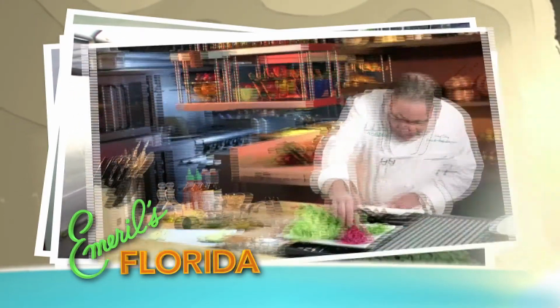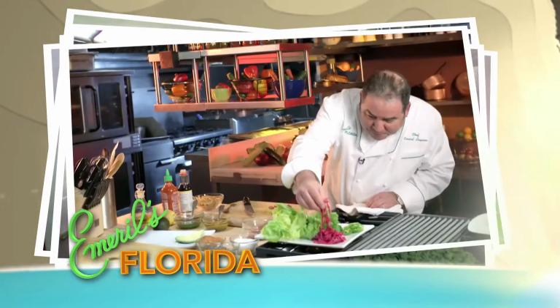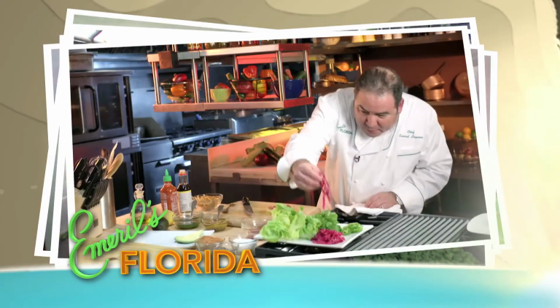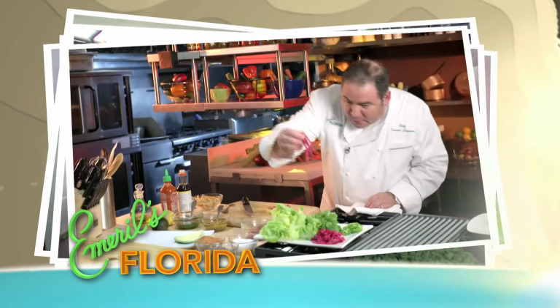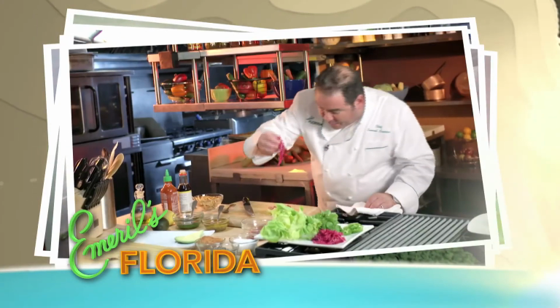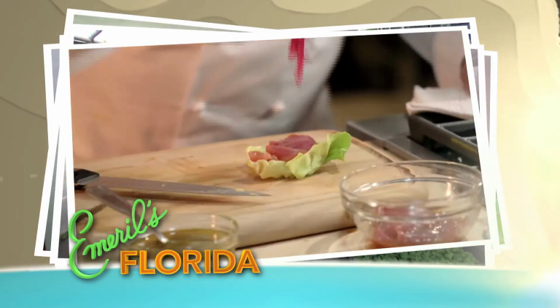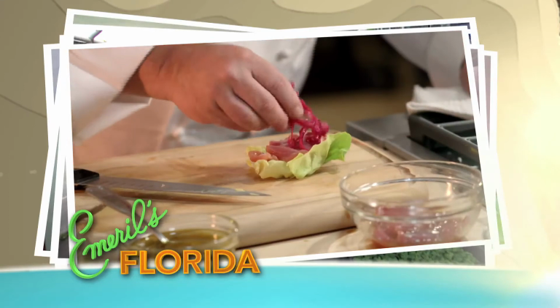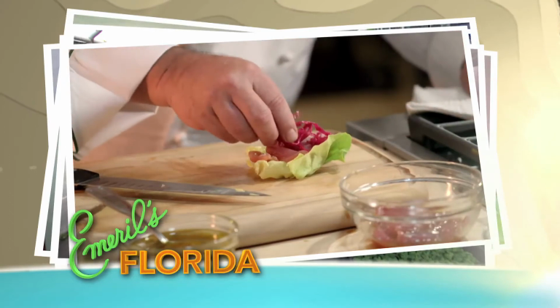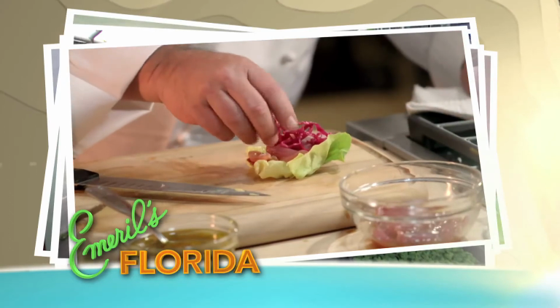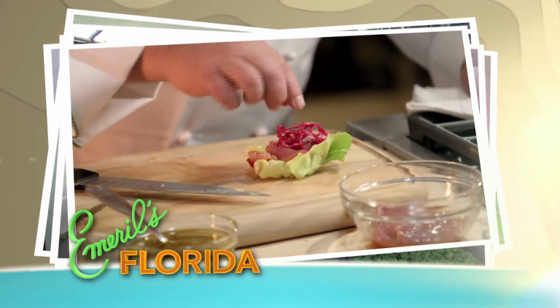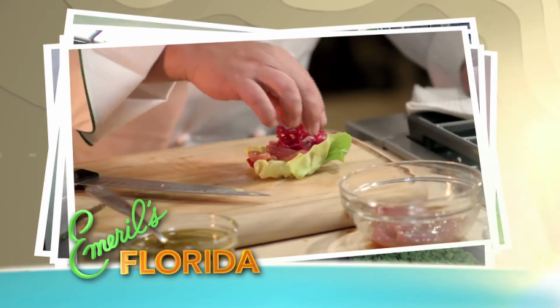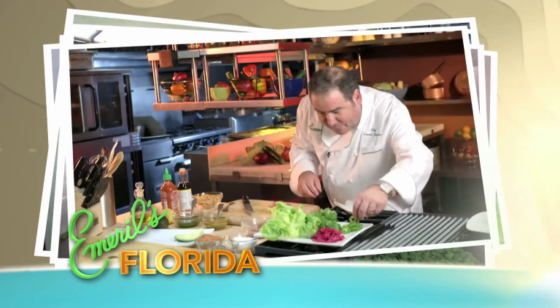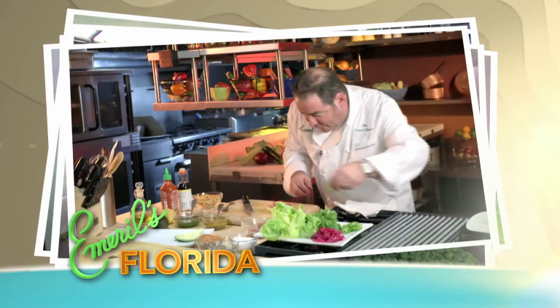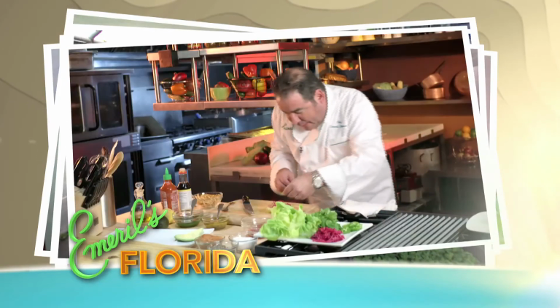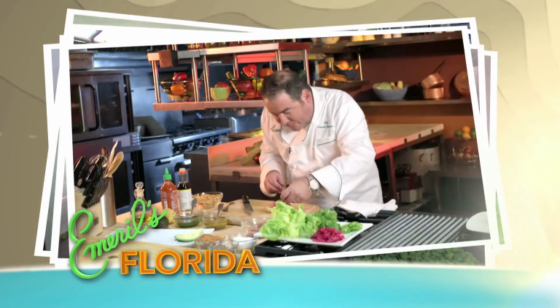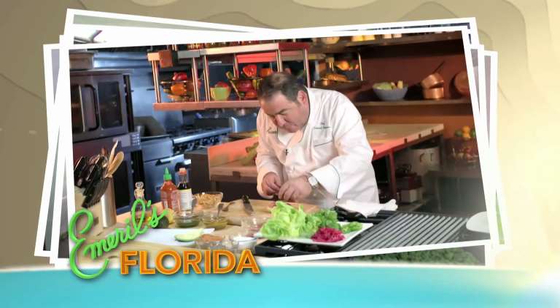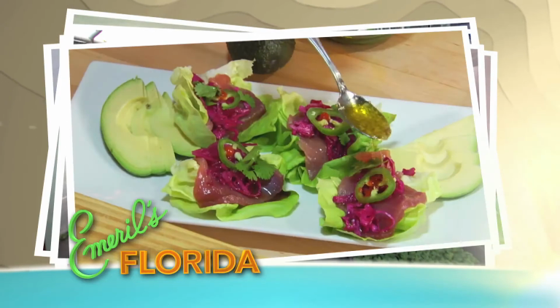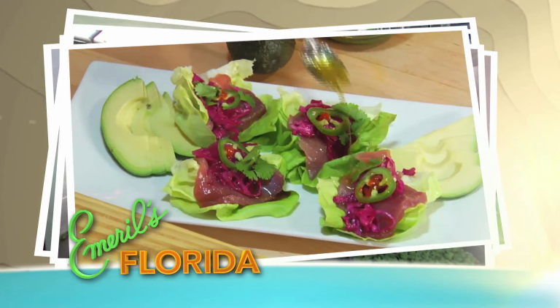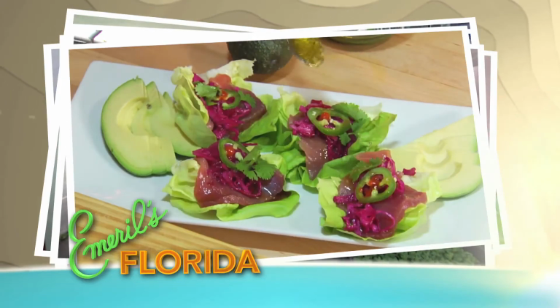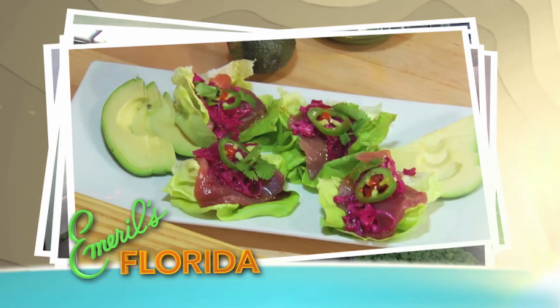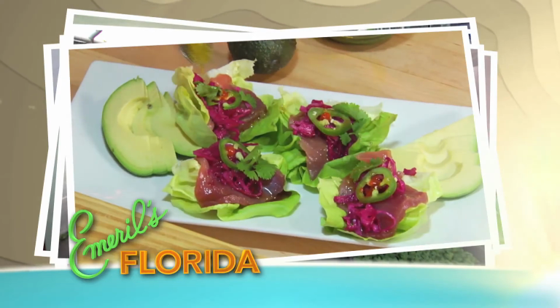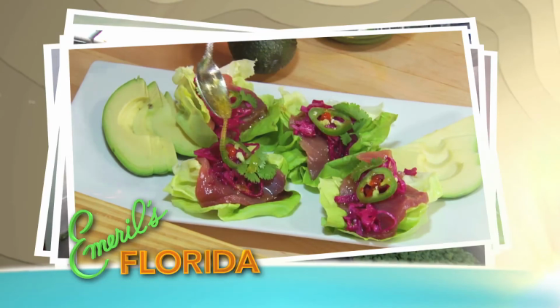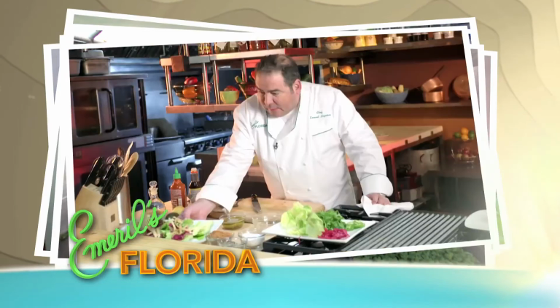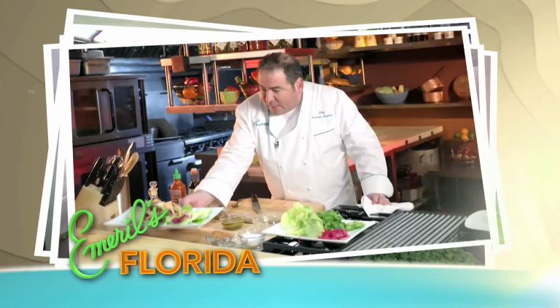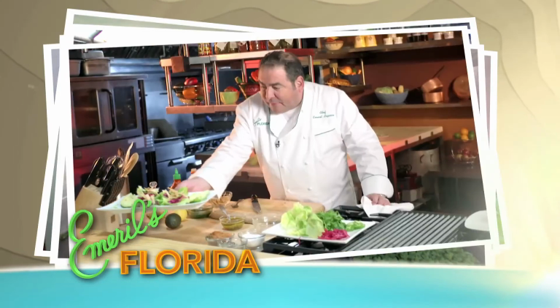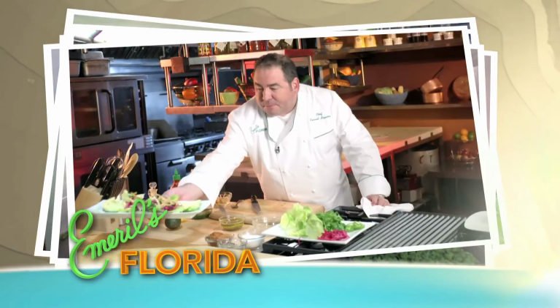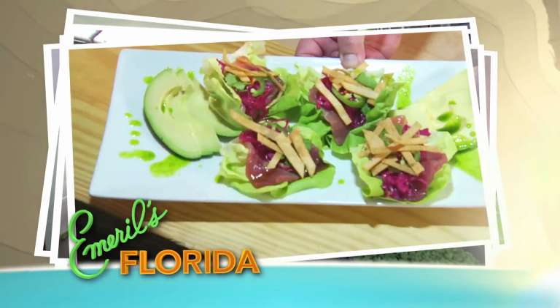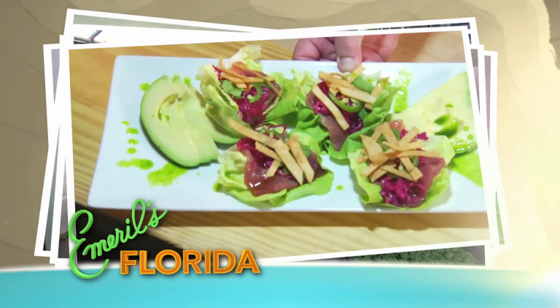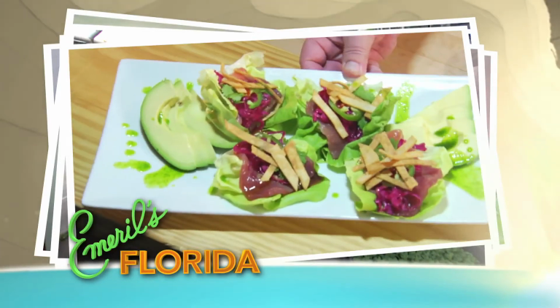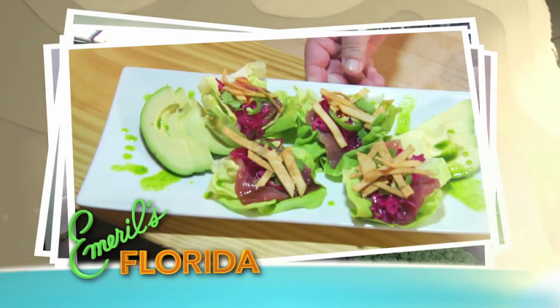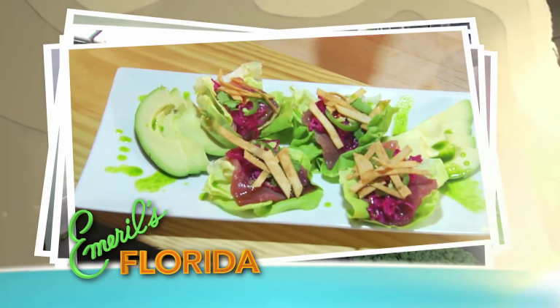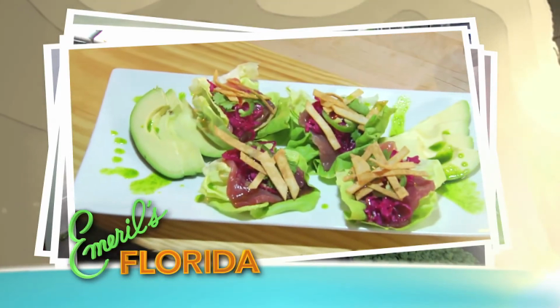After that, we'll head to the kitchen where I'm going farm to table, using fresh Florida ingredients to prepare tuna lettuce wraps. It's the Farm to Table episode this week on Emerald's Florida.